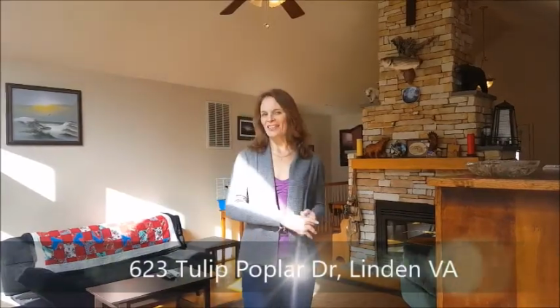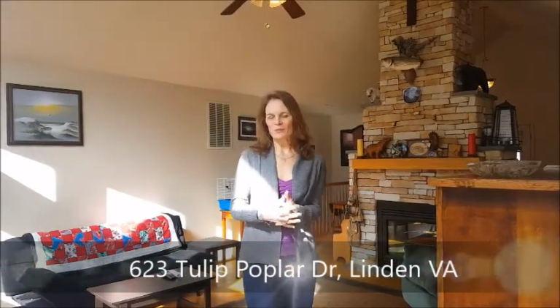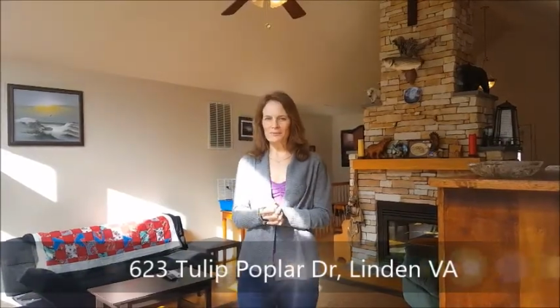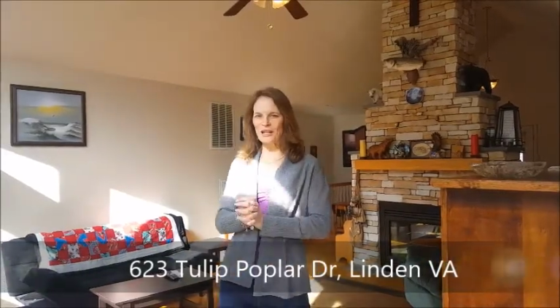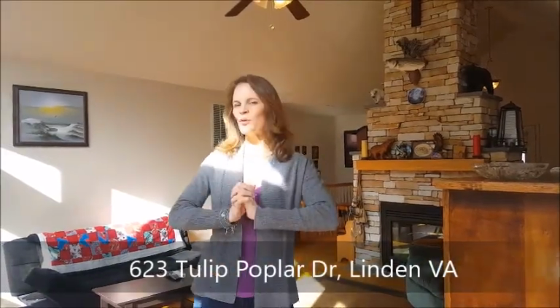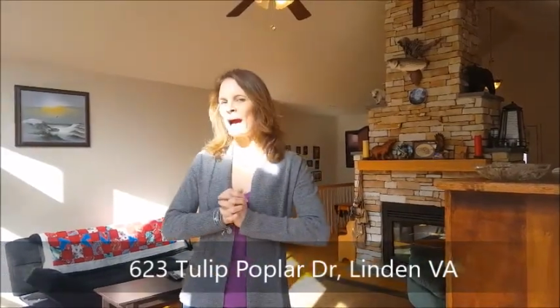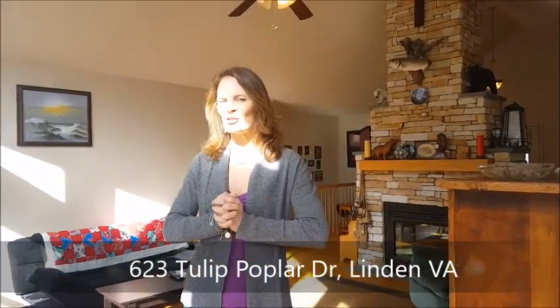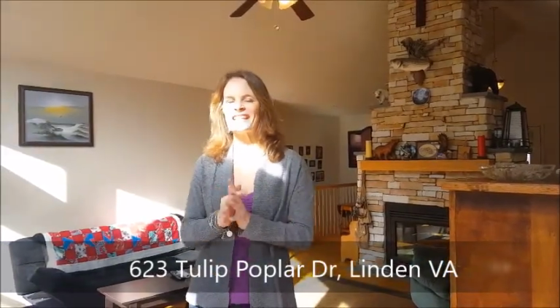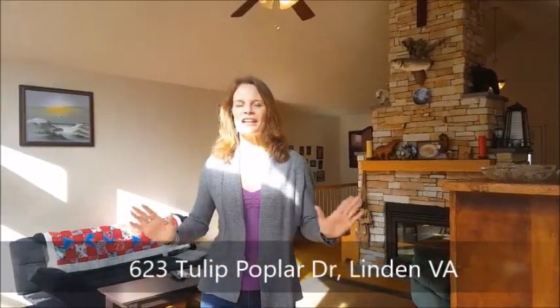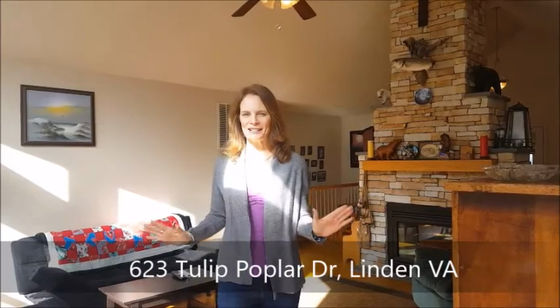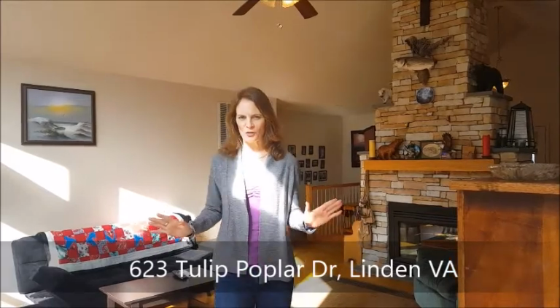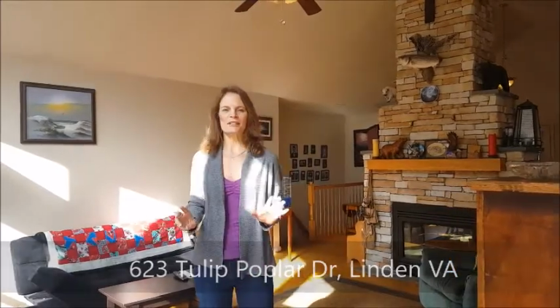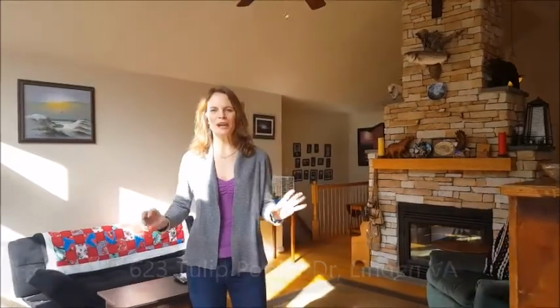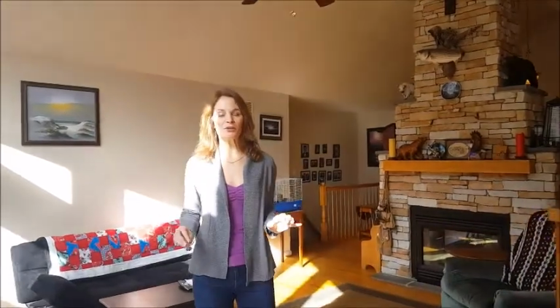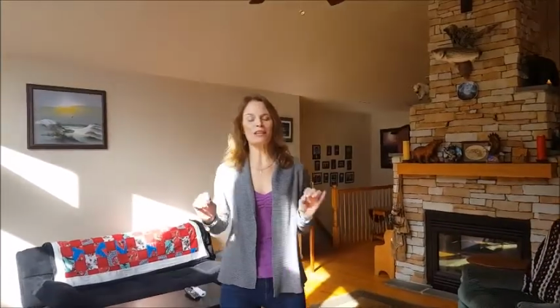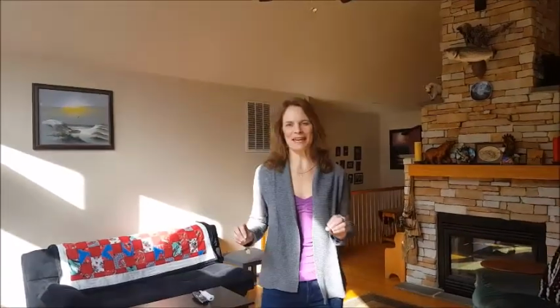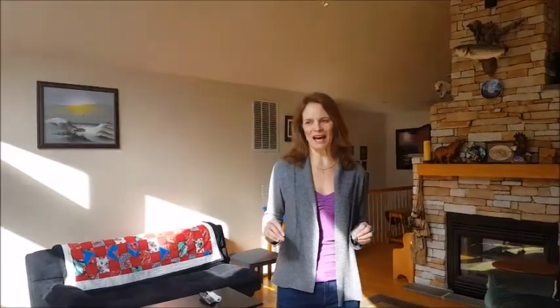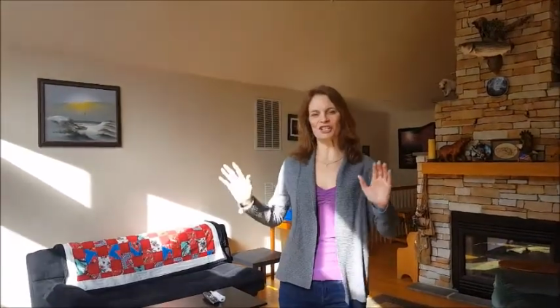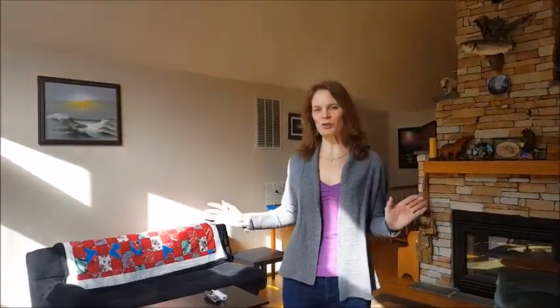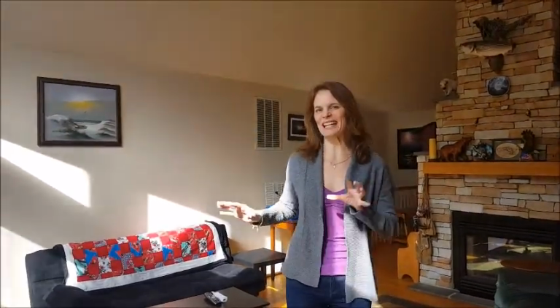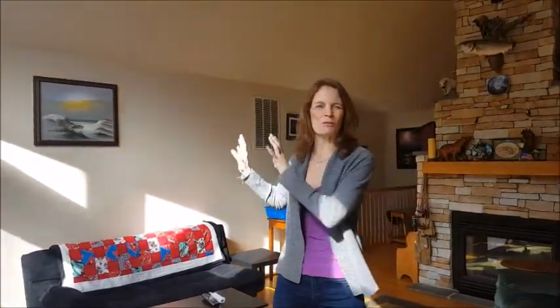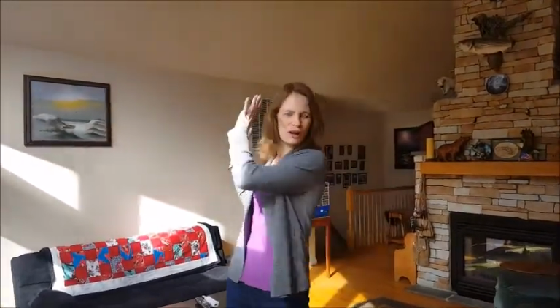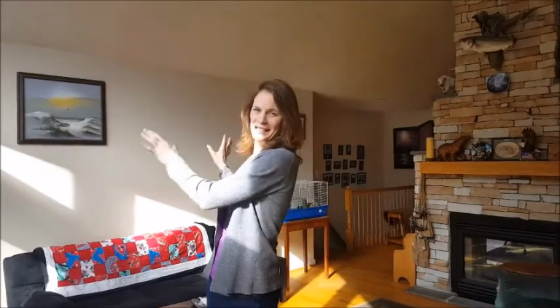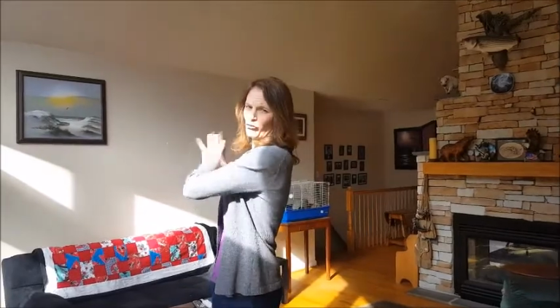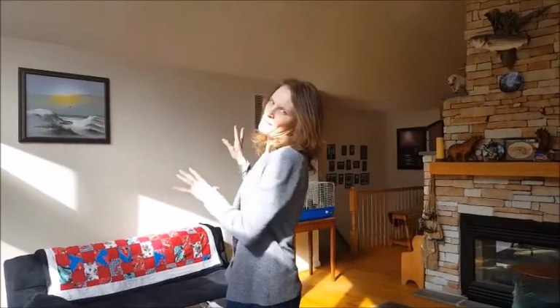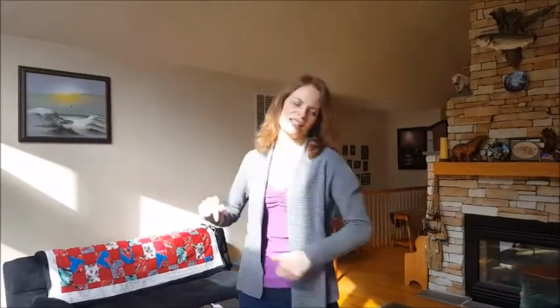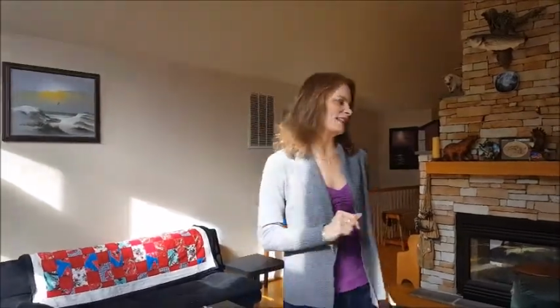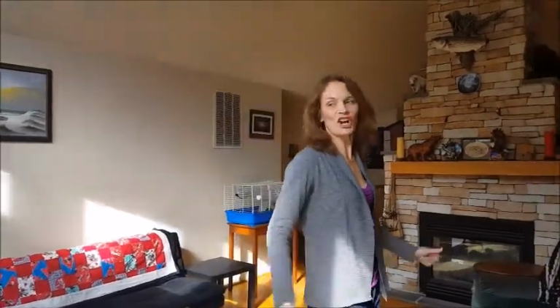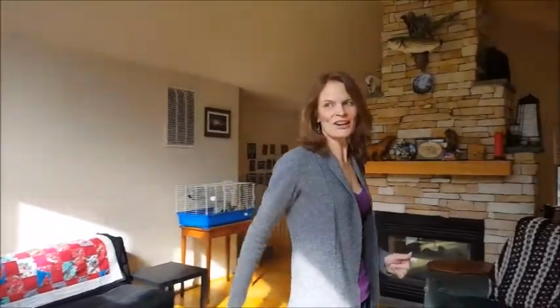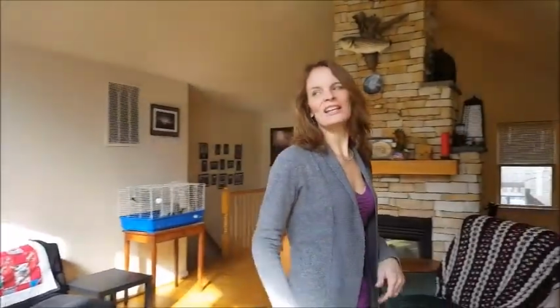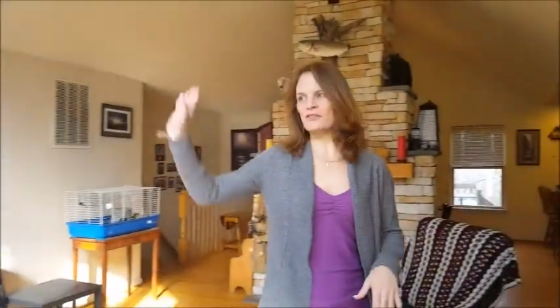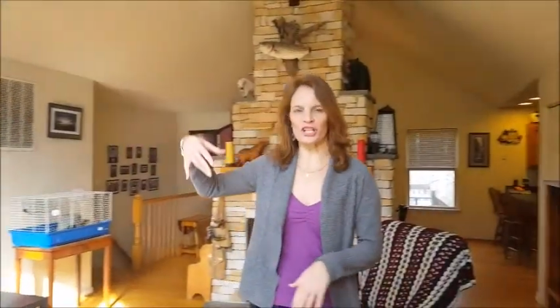Hello and welcome to 623 Tulip Poplar Drive. This is a fantastic home with some great views and a really amazing lot. It's usable, but yet it has the most amazing rock formations there to the side, and a garden area, and a place for your canoe.